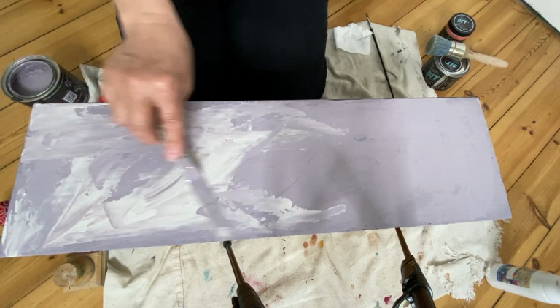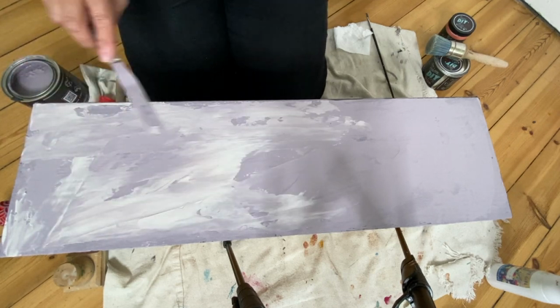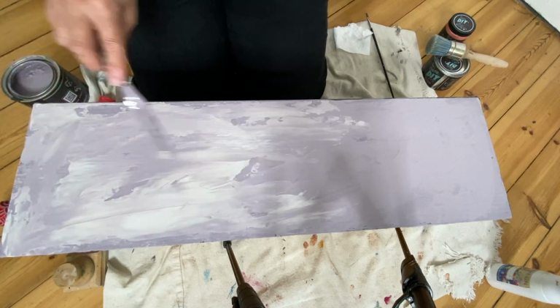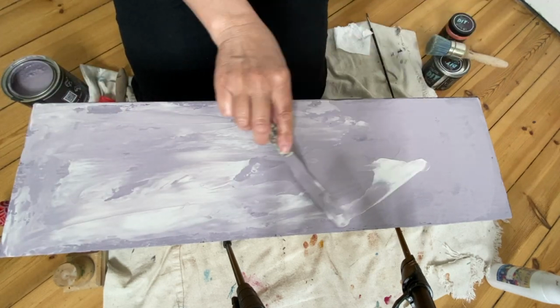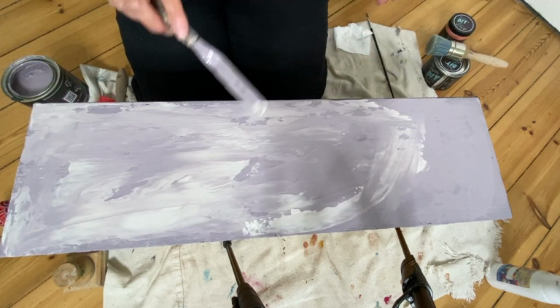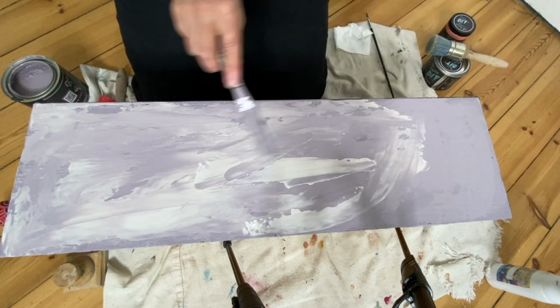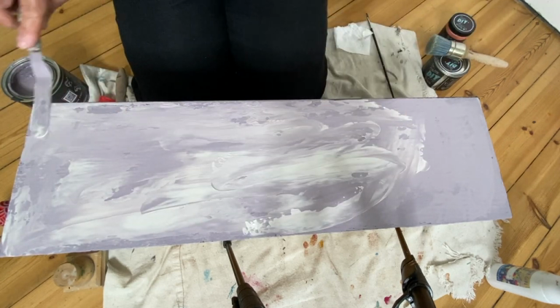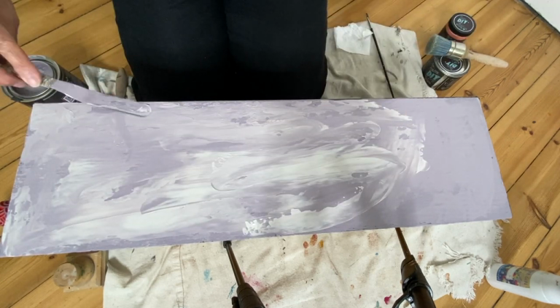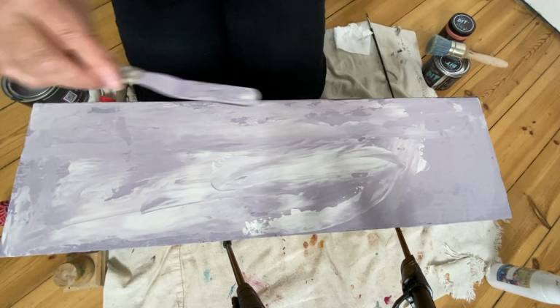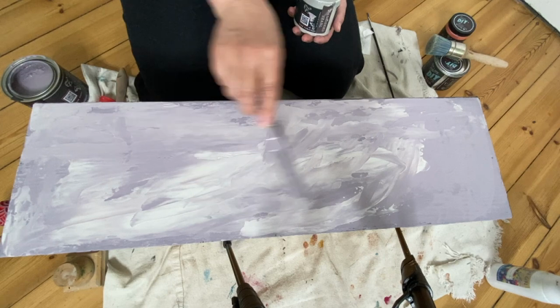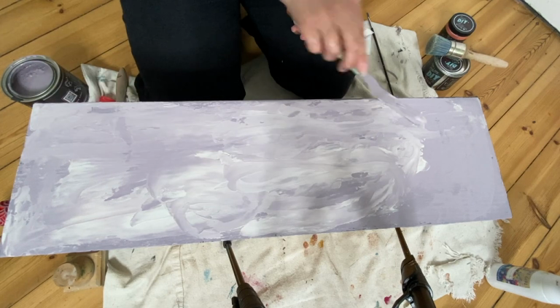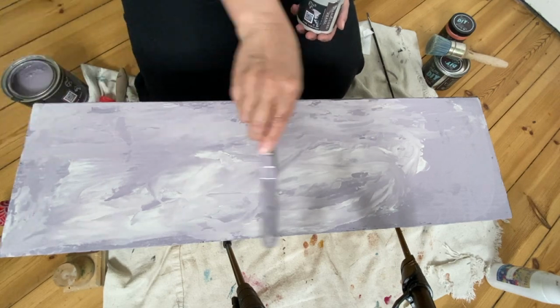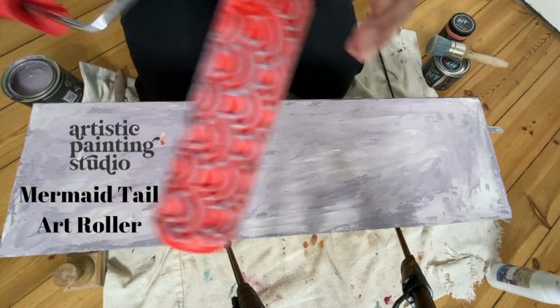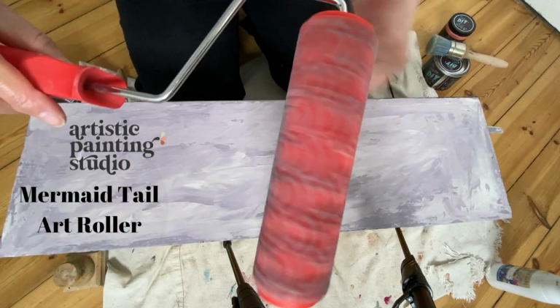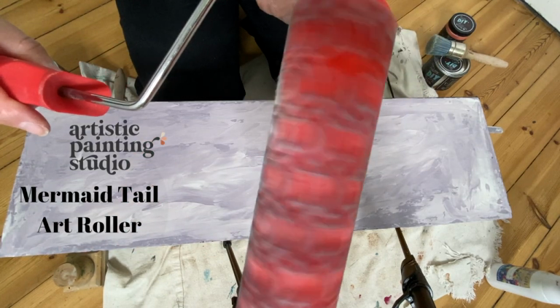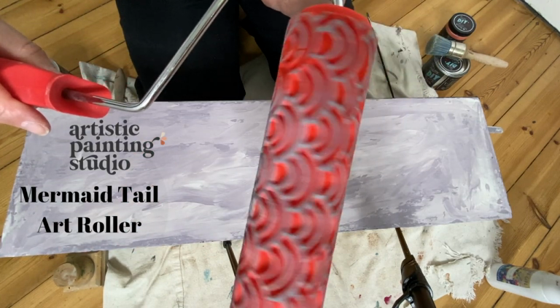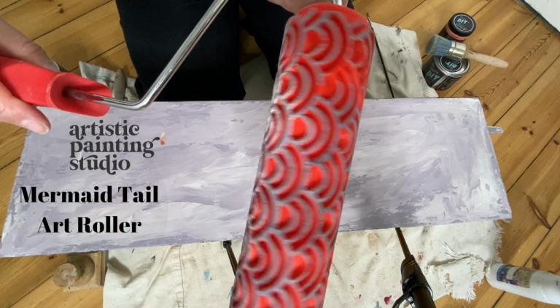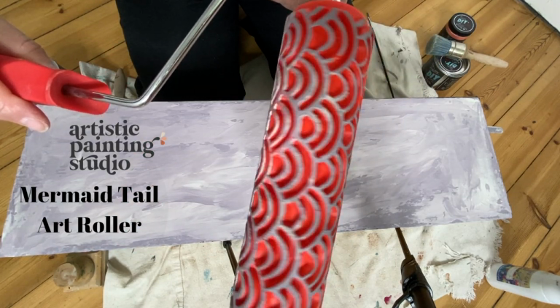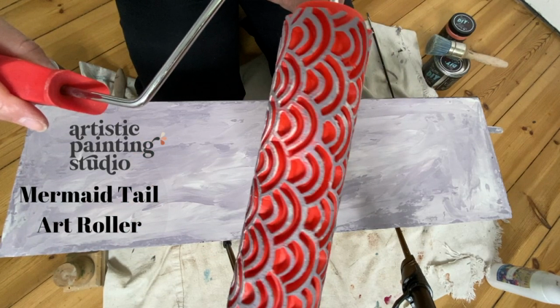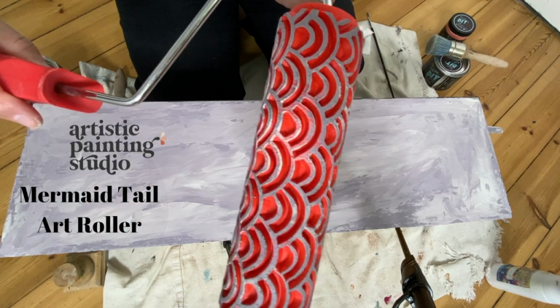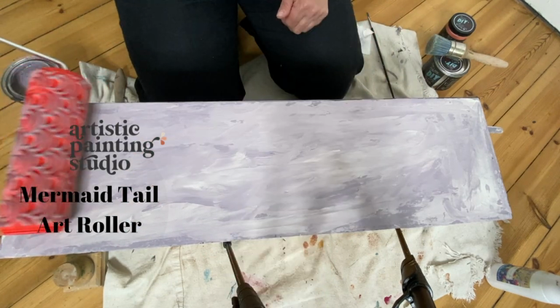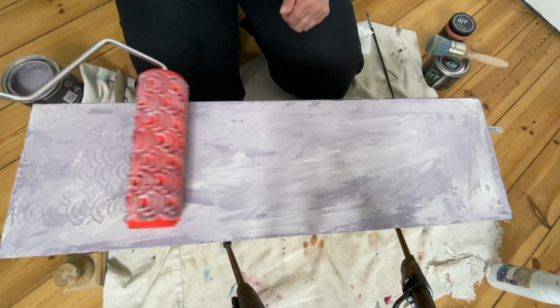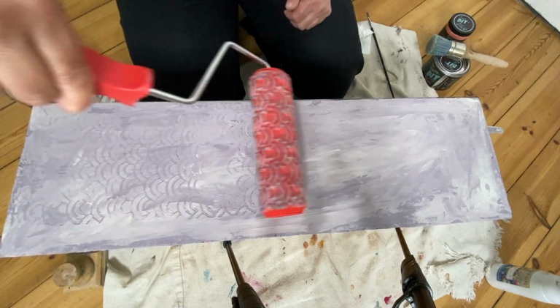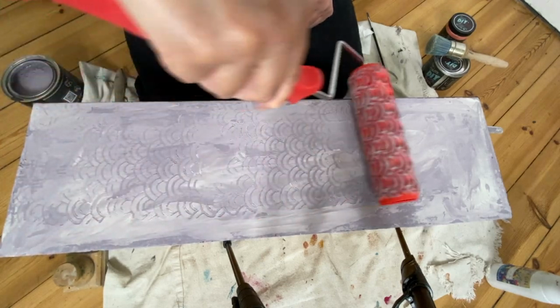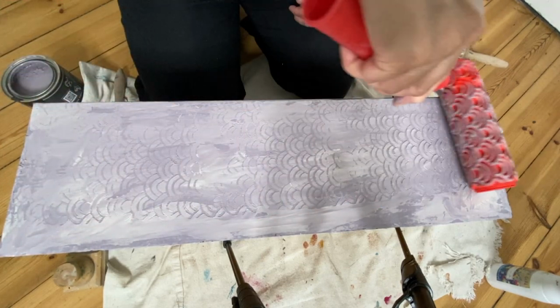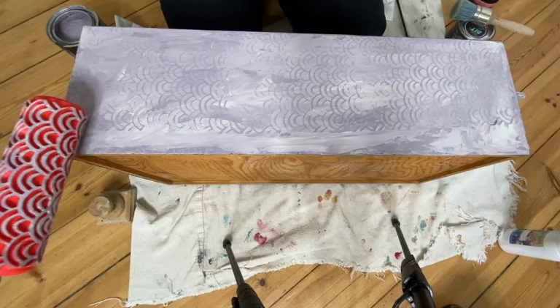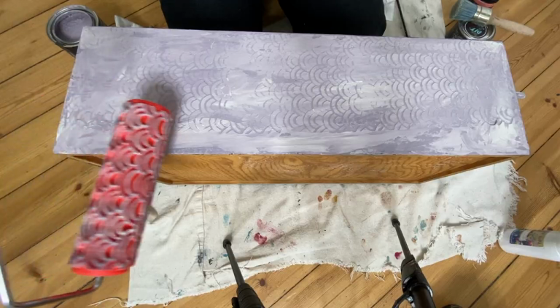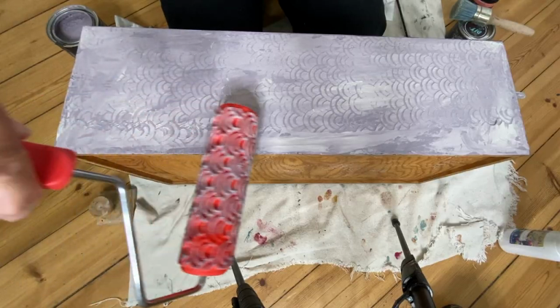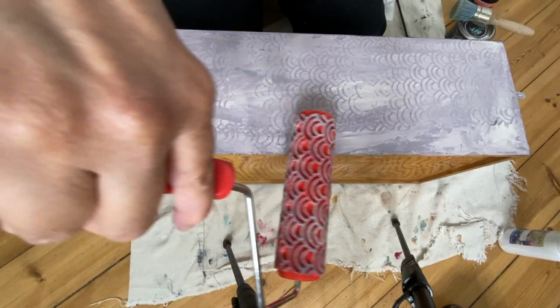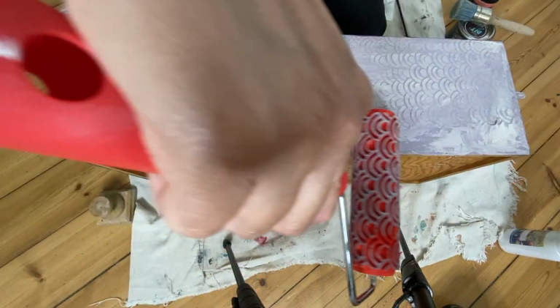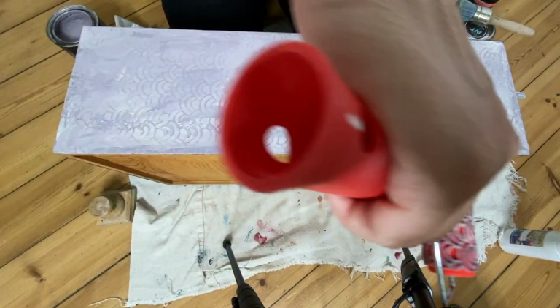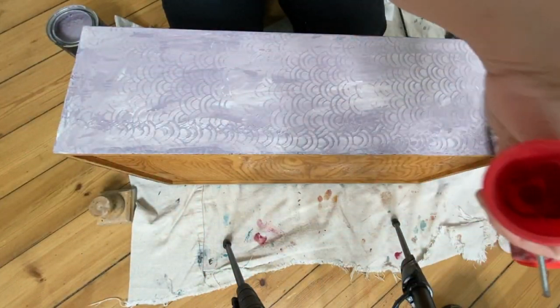I want places where I see French Millenary and places where I still see Tarnished Pearl. Immediately after applying the paint — while it's still wet — I used my decorative art roller from Artistic Painting Studio to roll through and create an impression in the paint.